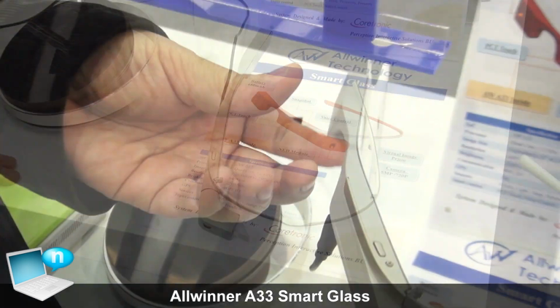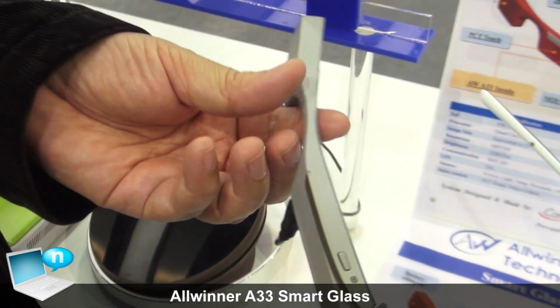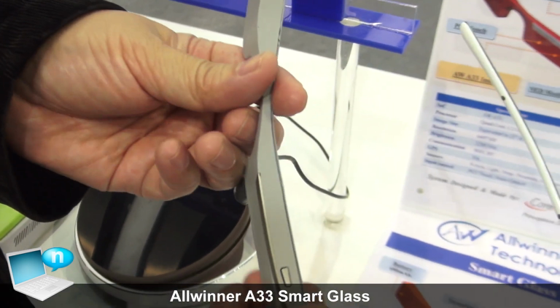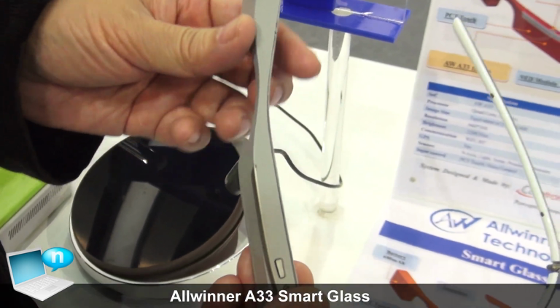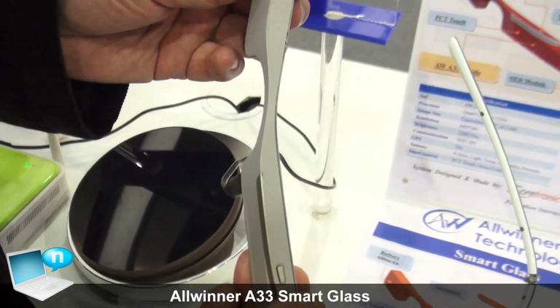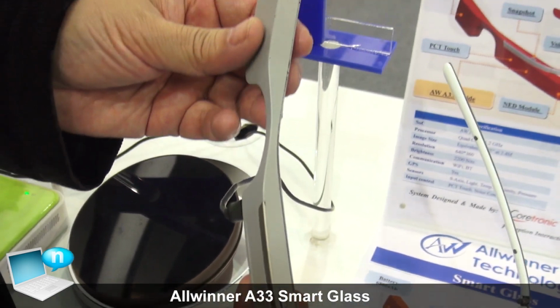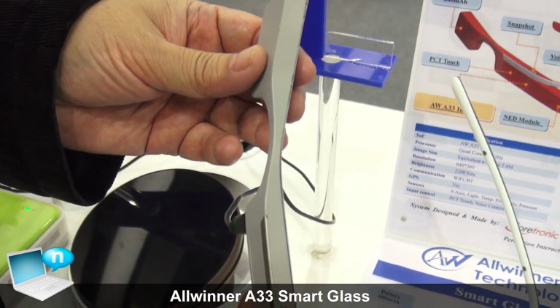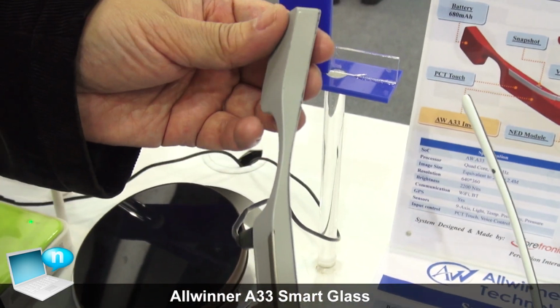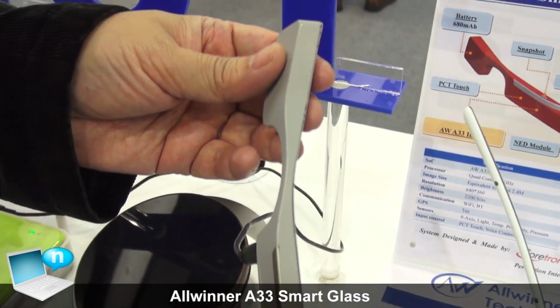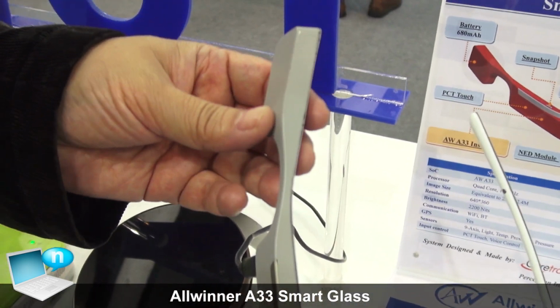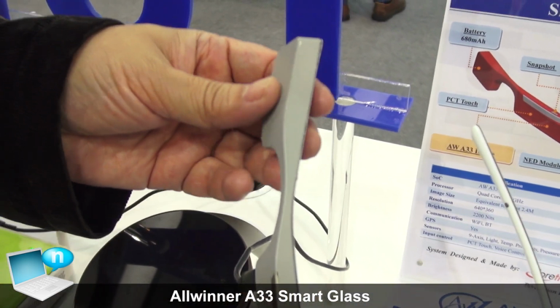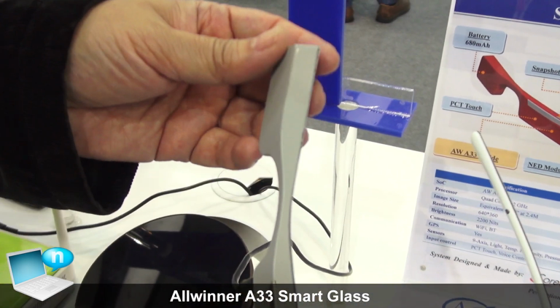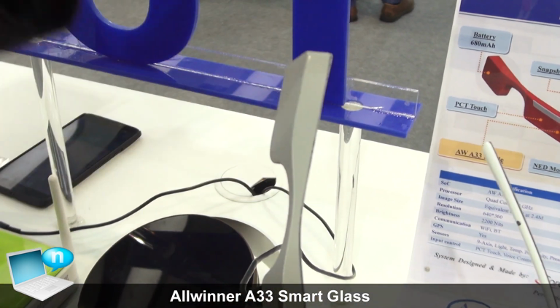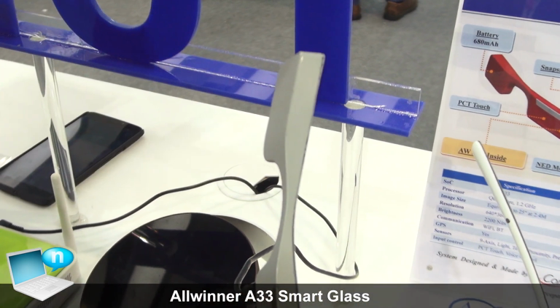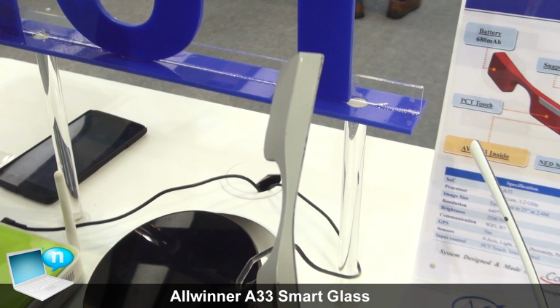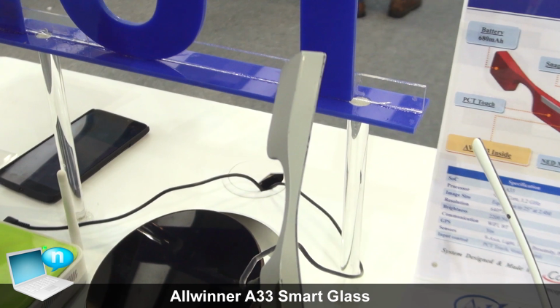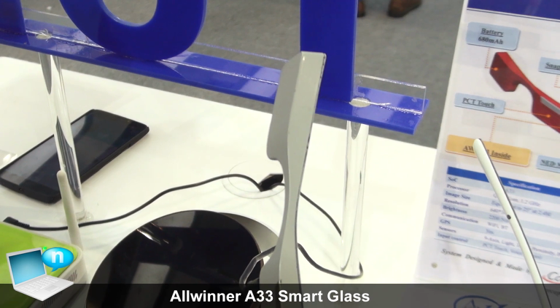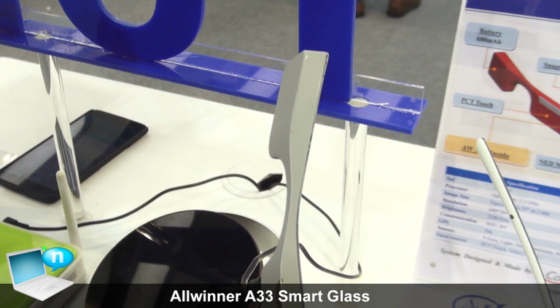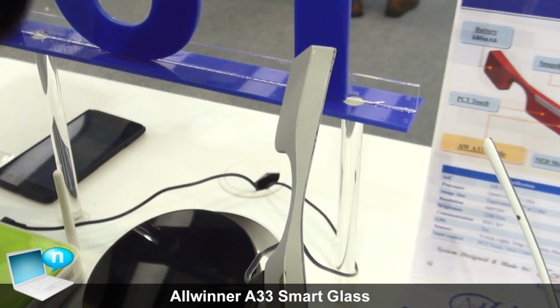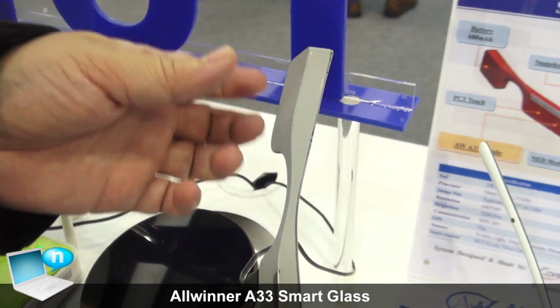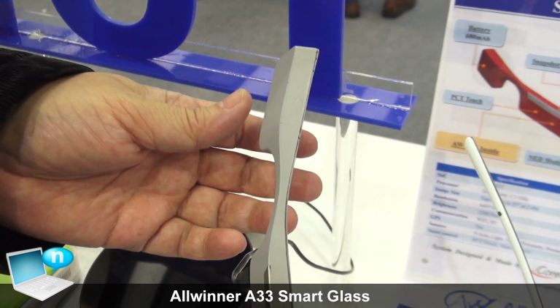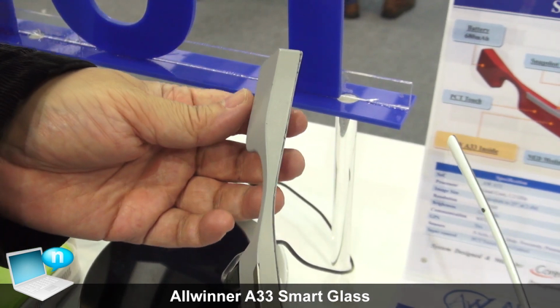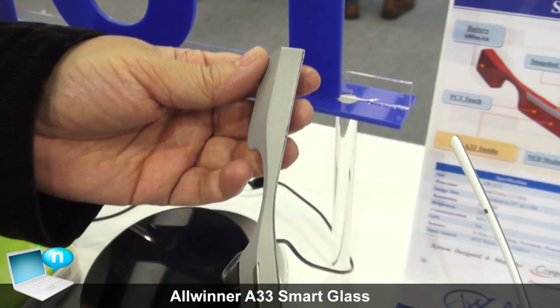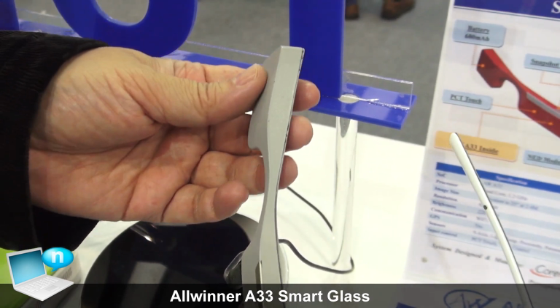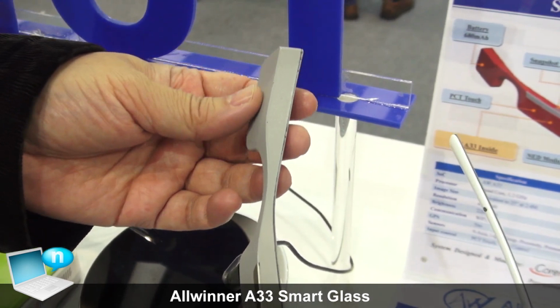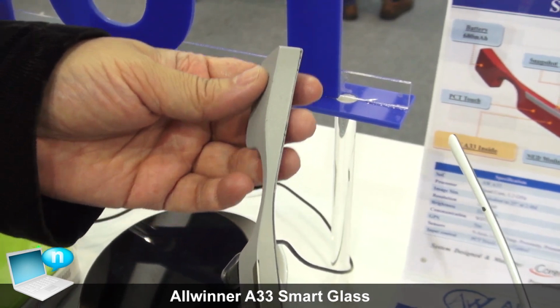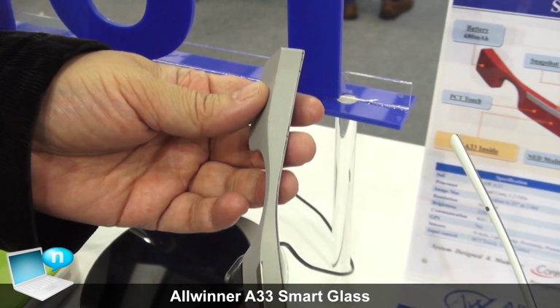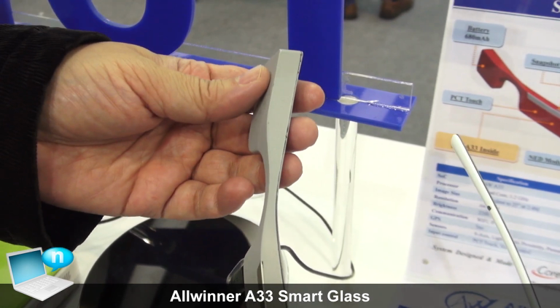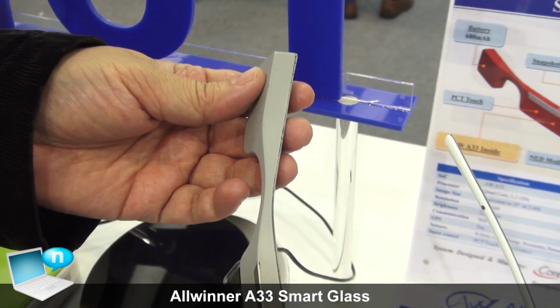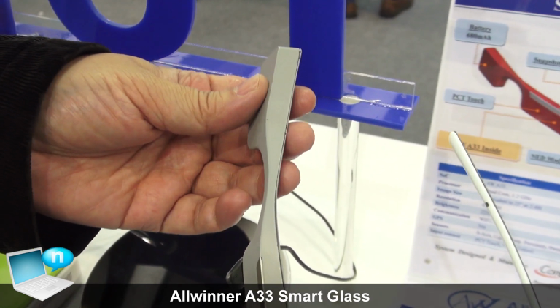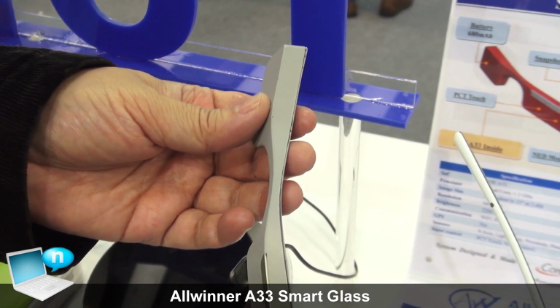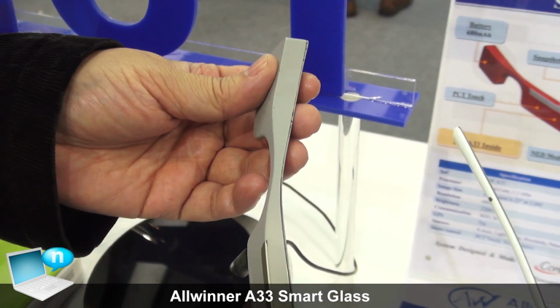There's a battery here that can support a battery life cycle of probably around 10 hours.